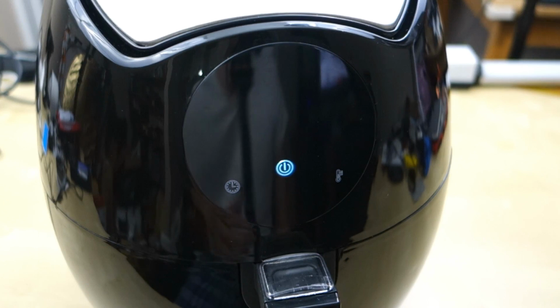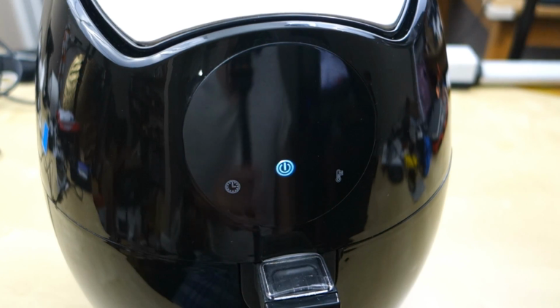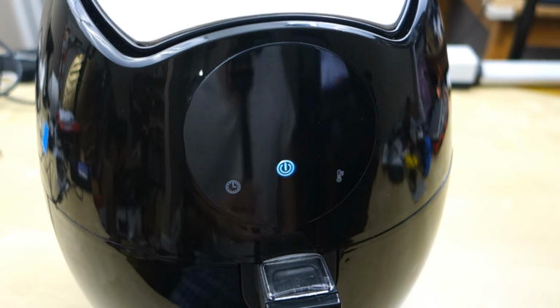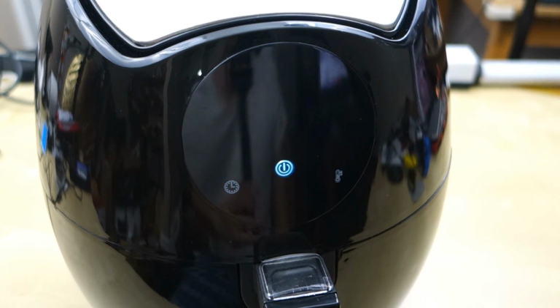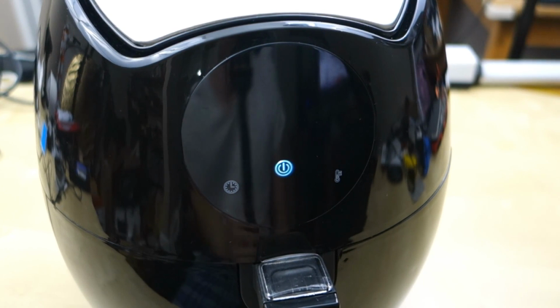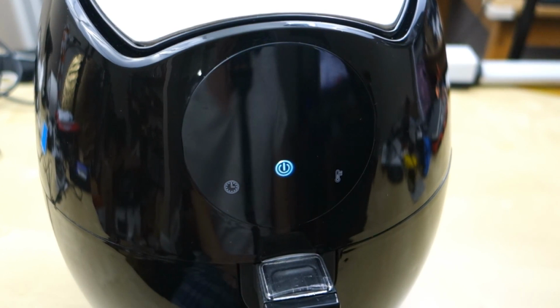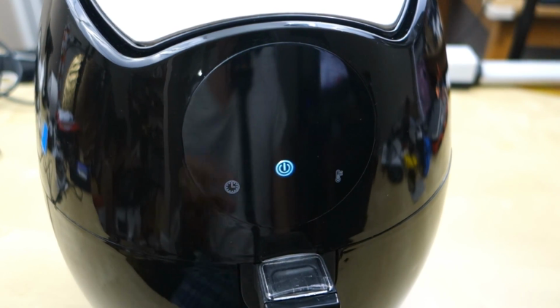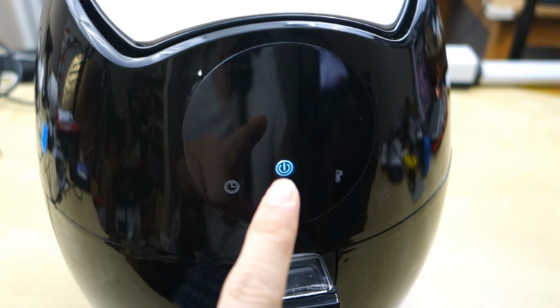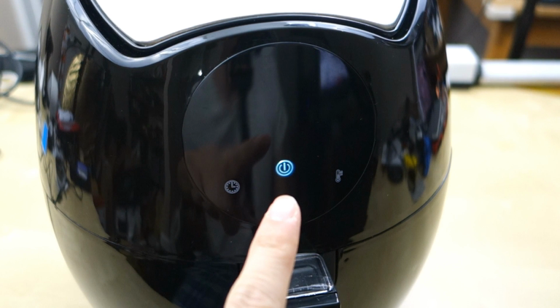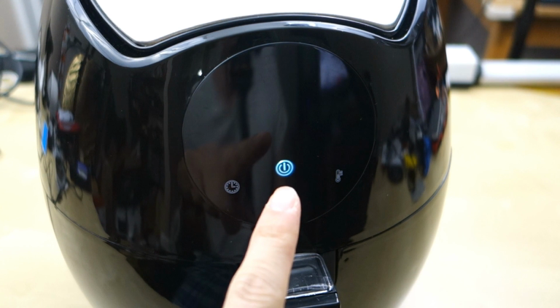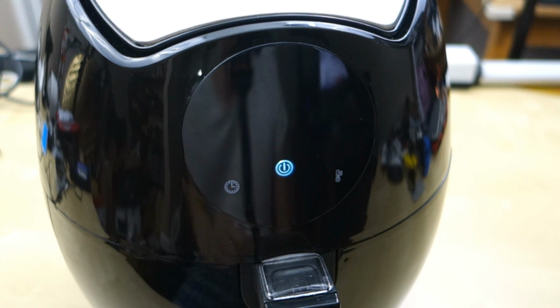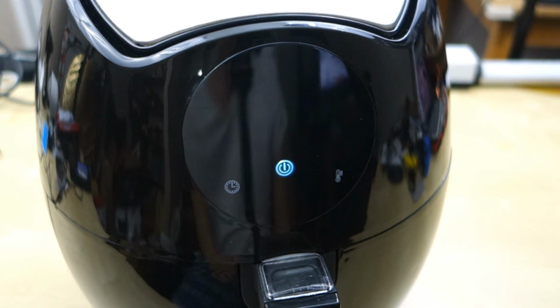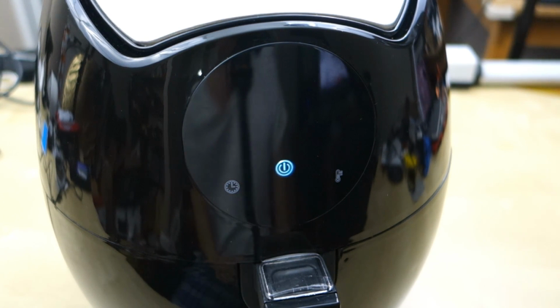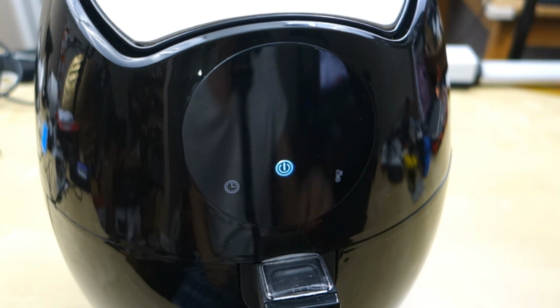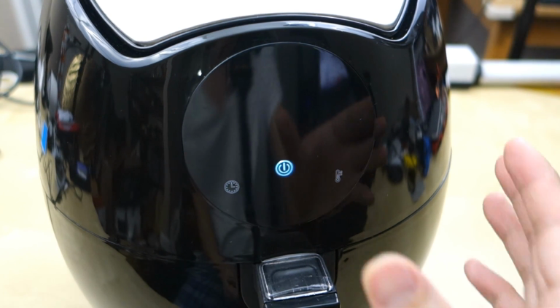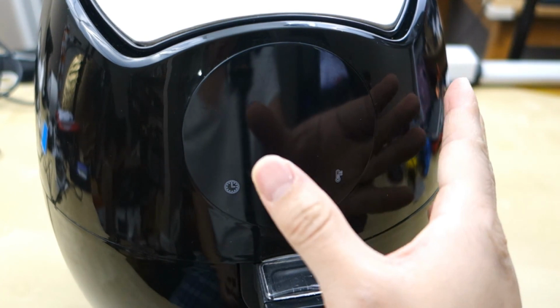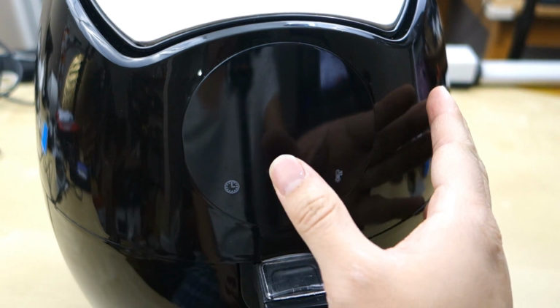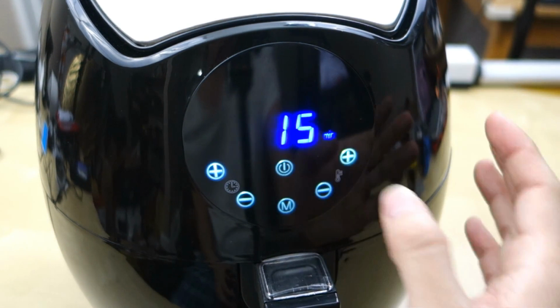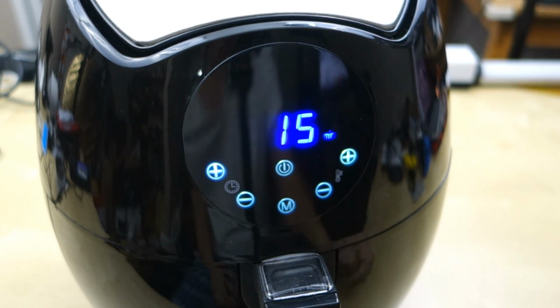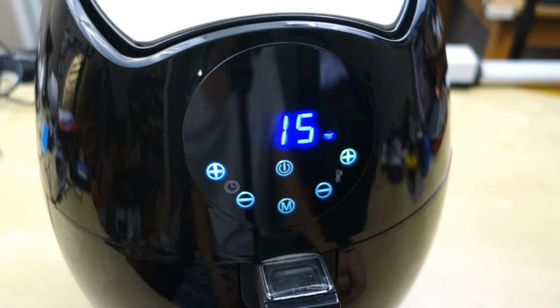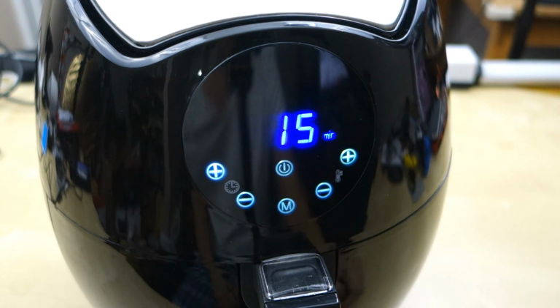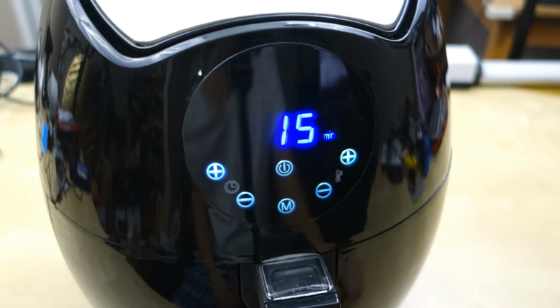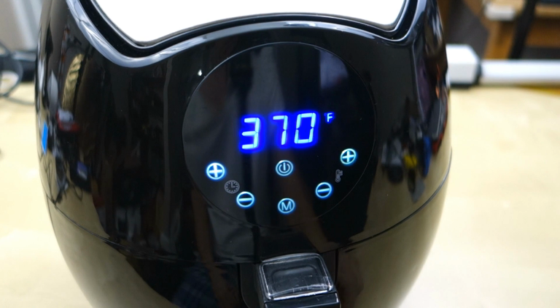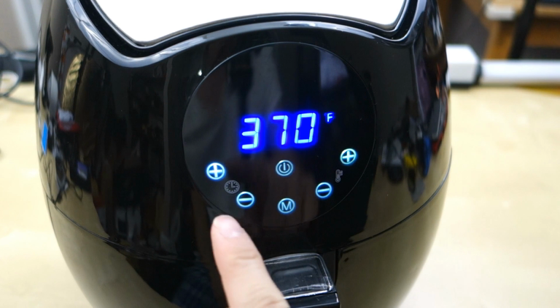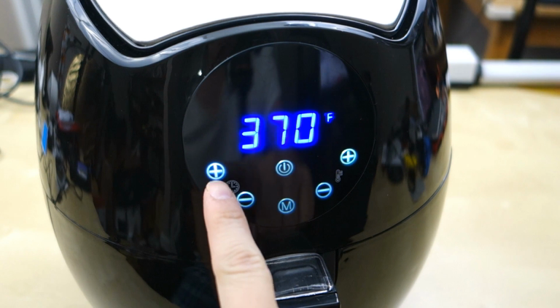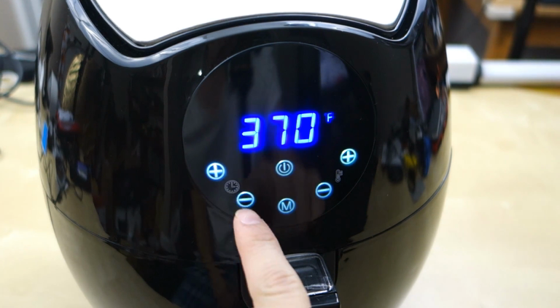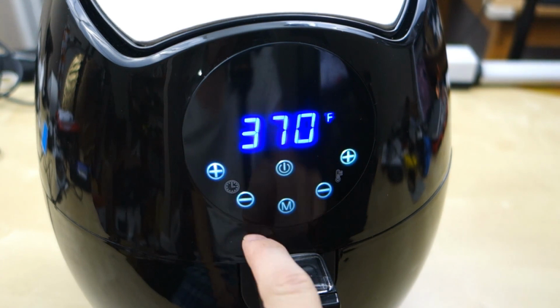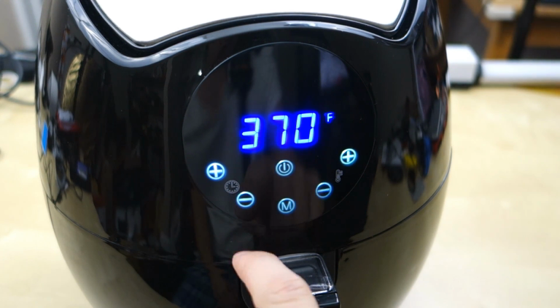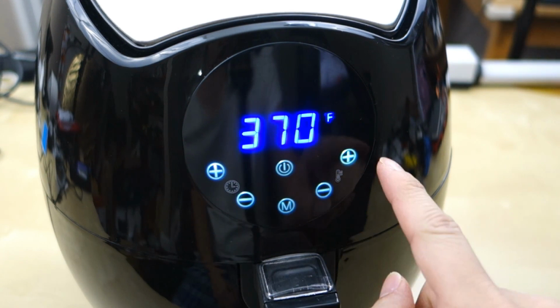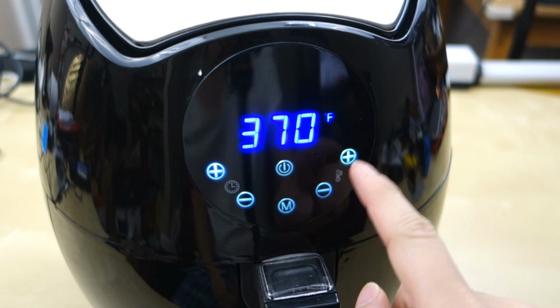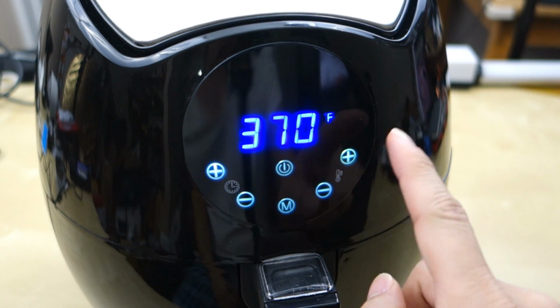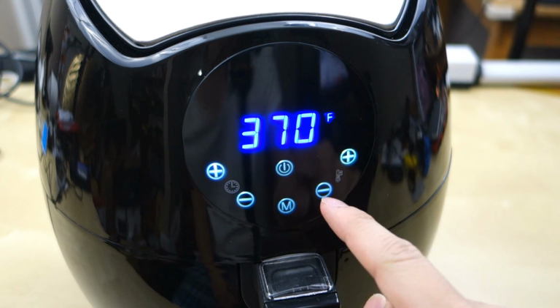When you plug the unit in you will hear a little beep and this light will come on, as you can see right here. Then you just press it once, and right here you can adjust your timer, and over here you can adjust your temperature.